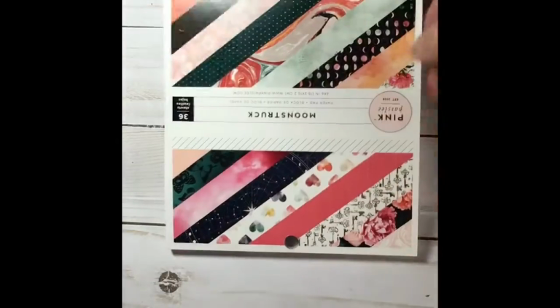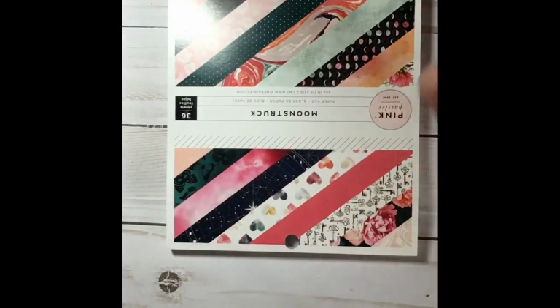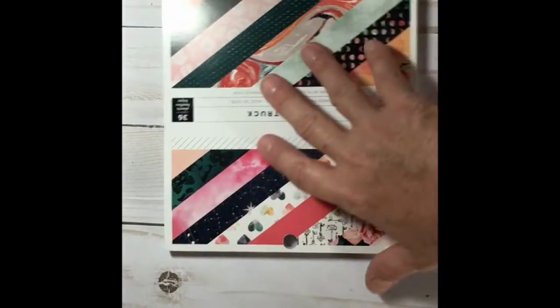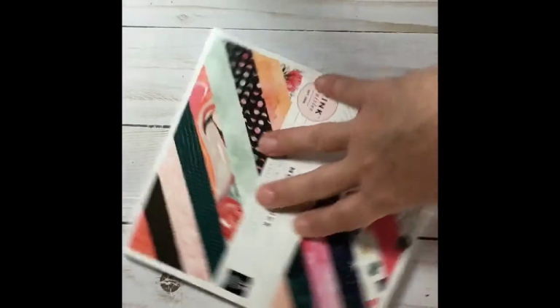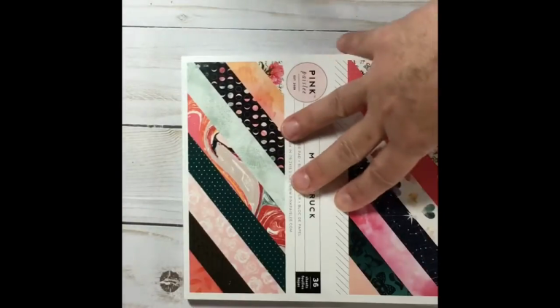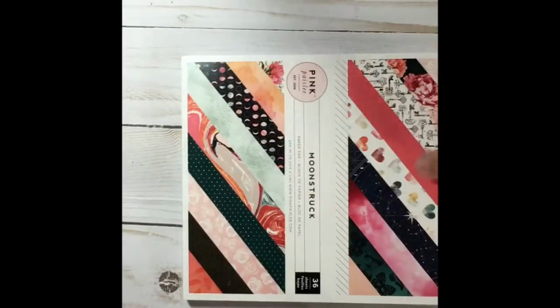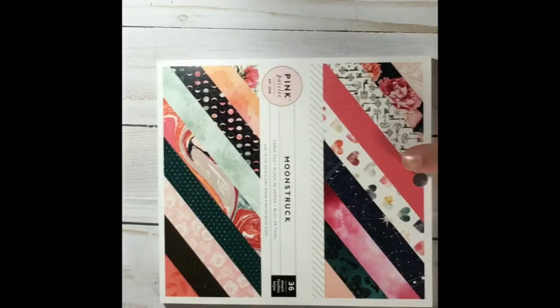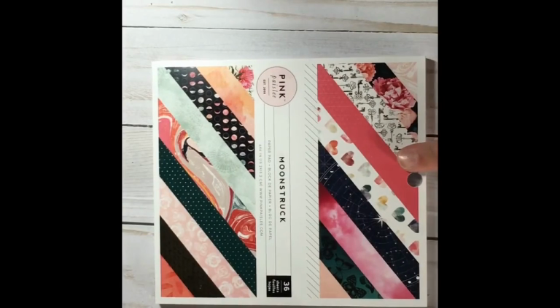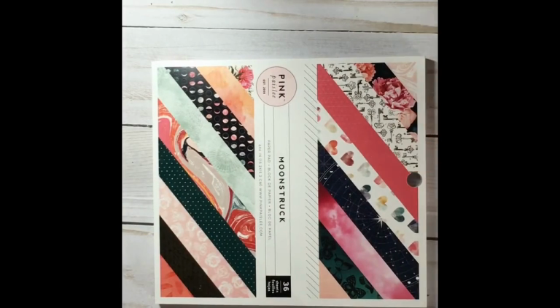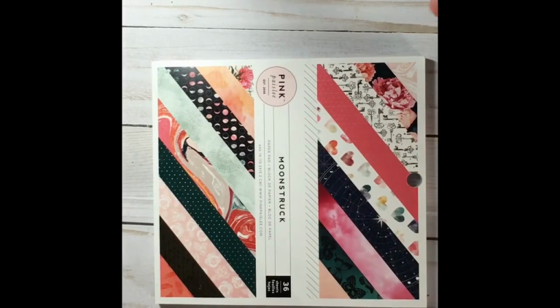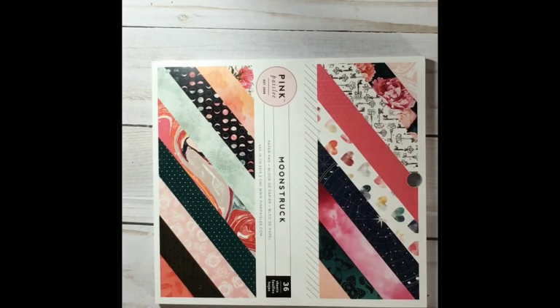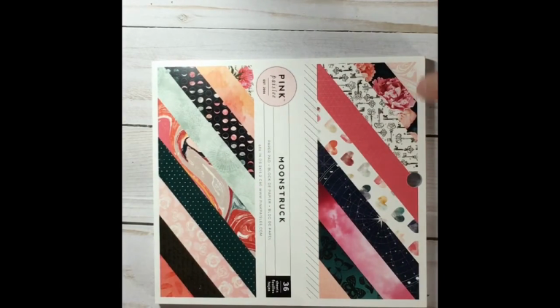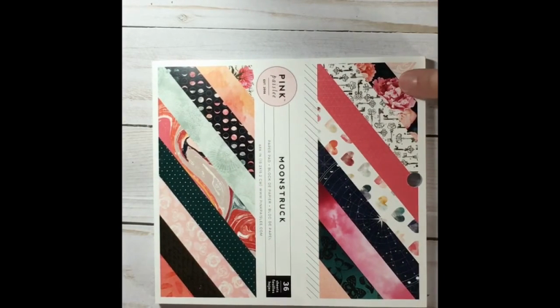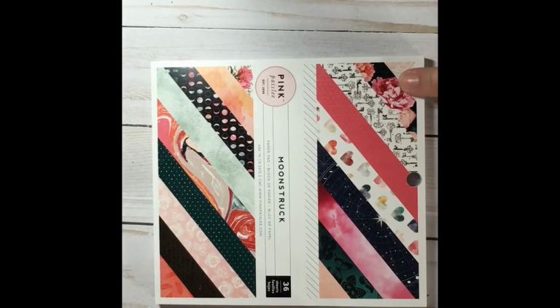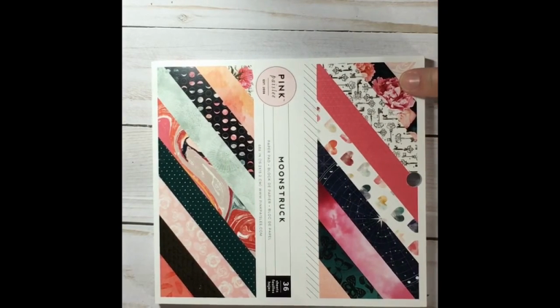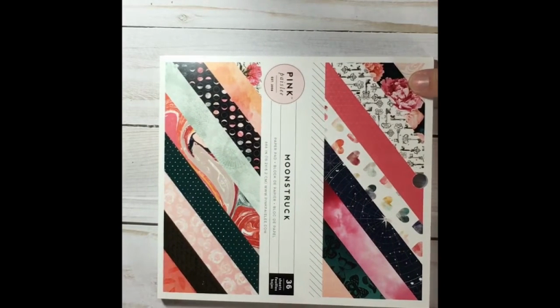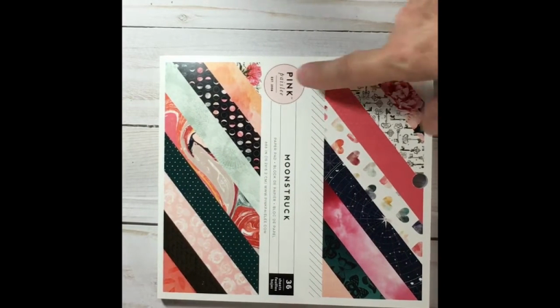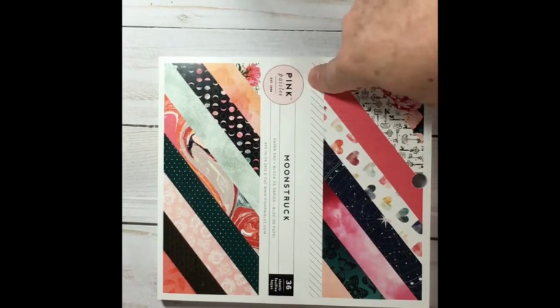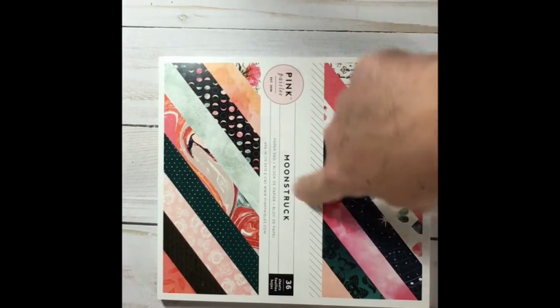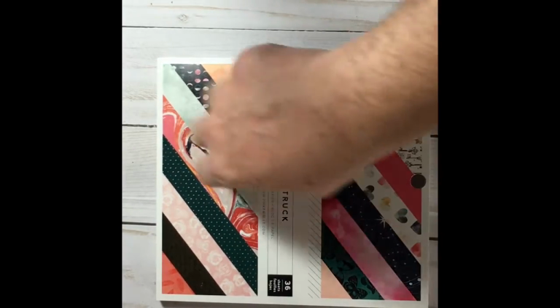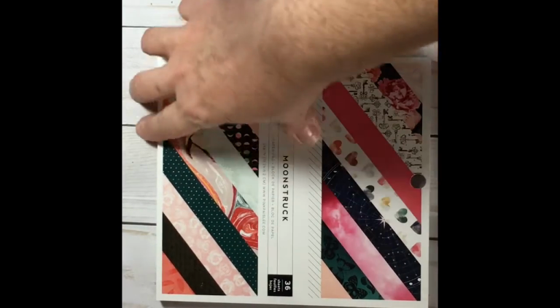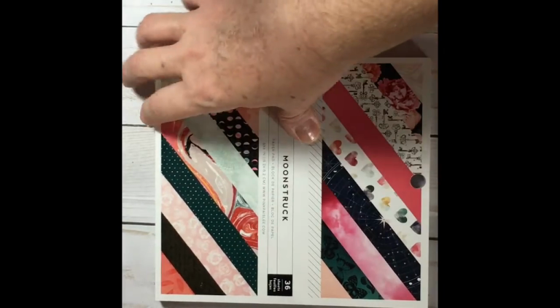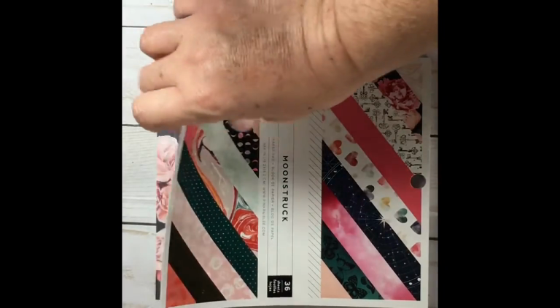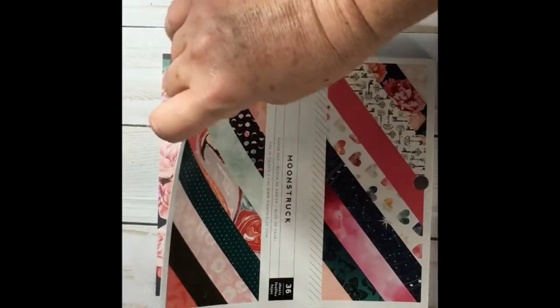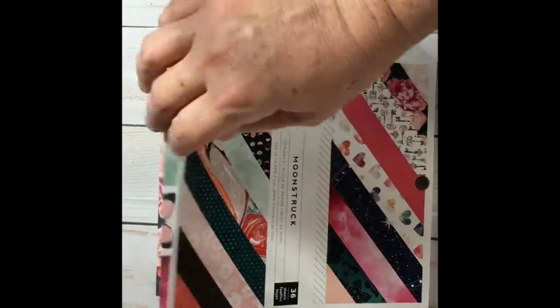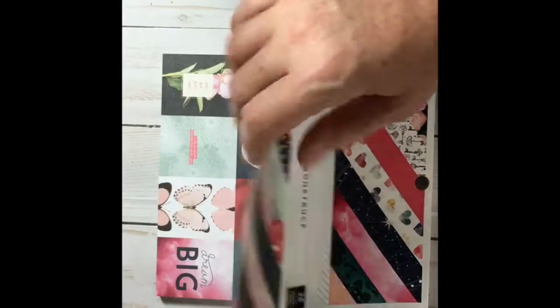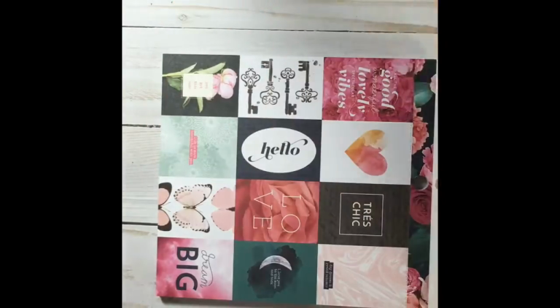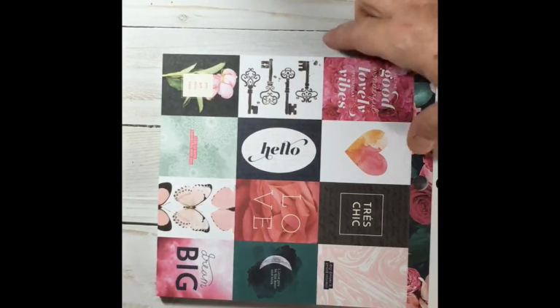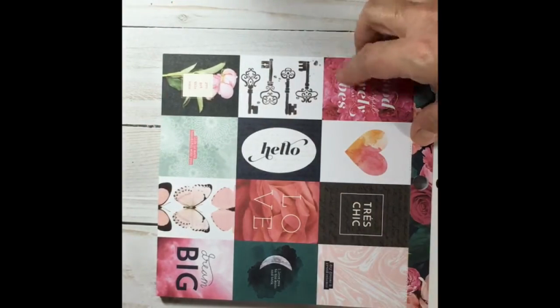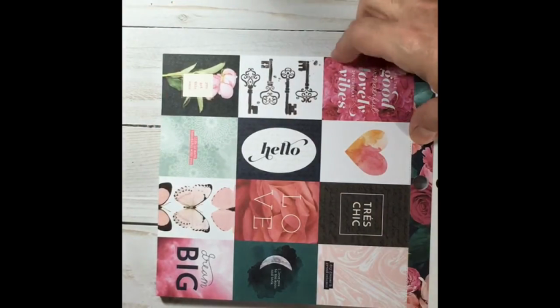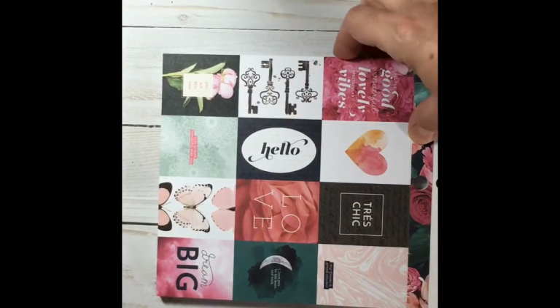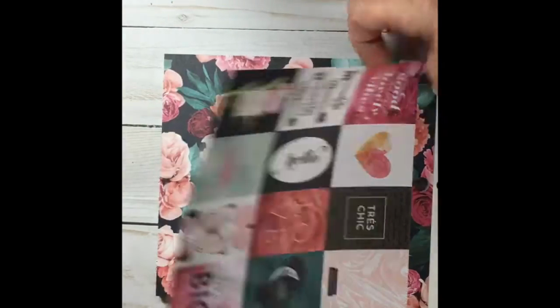I found this one which I thought was unique and I really liked it. I haven't seen it before. It's by Pink Paisley and it's called Moonstruck, so I thought I'd share that and I'll just do a quick flip through.